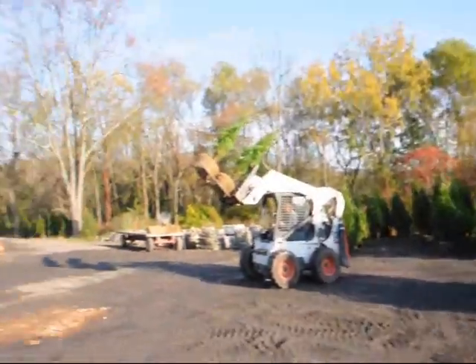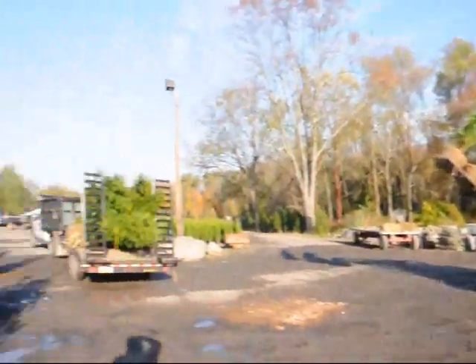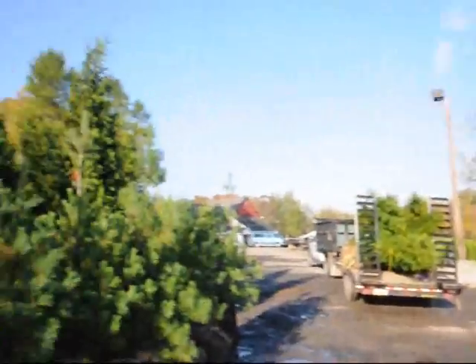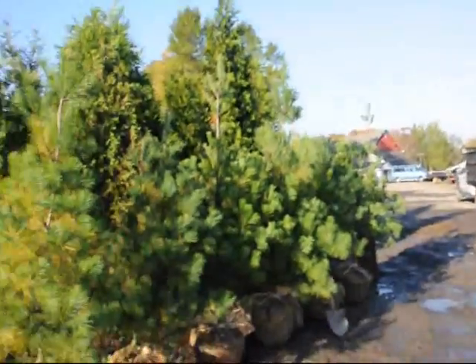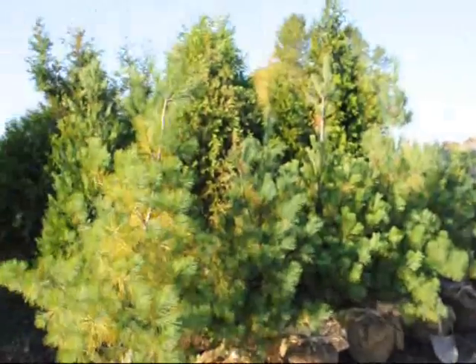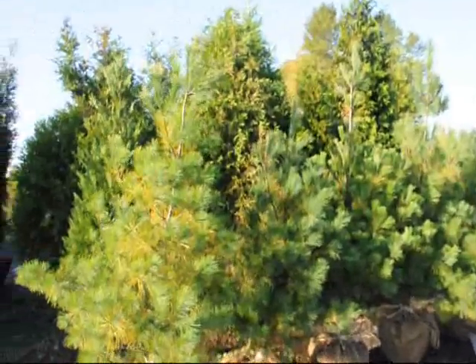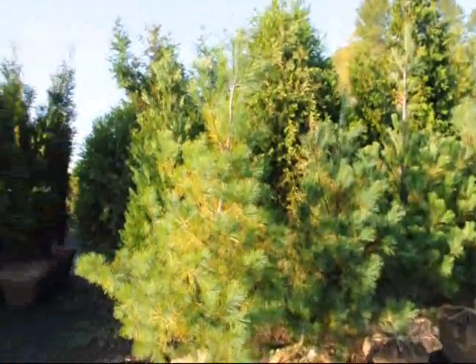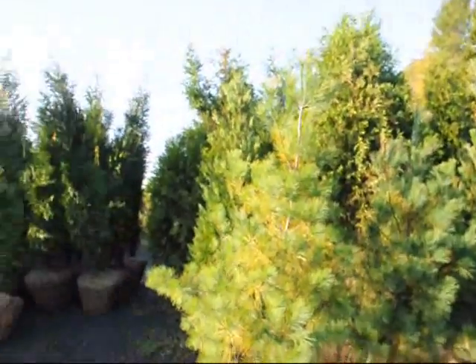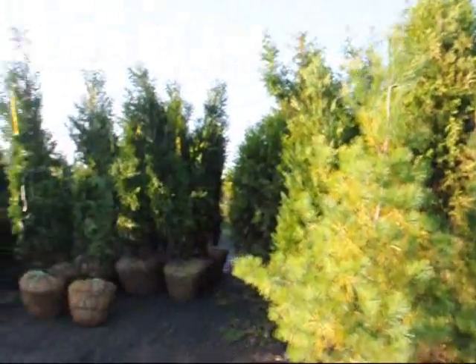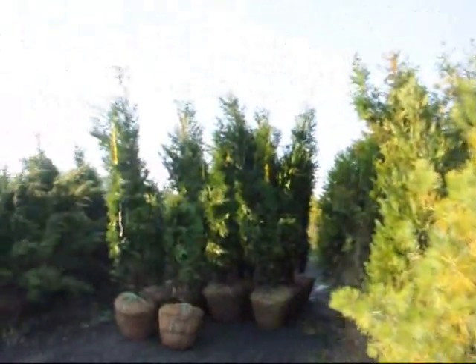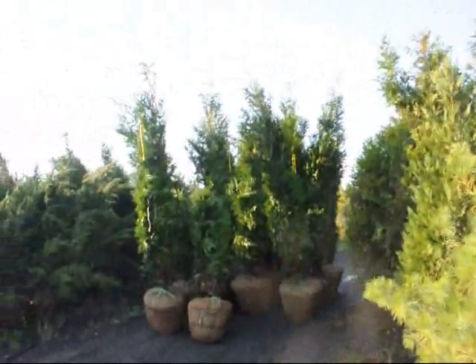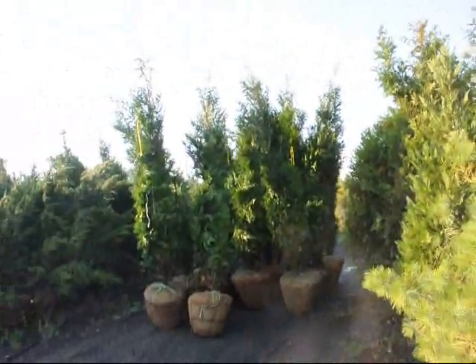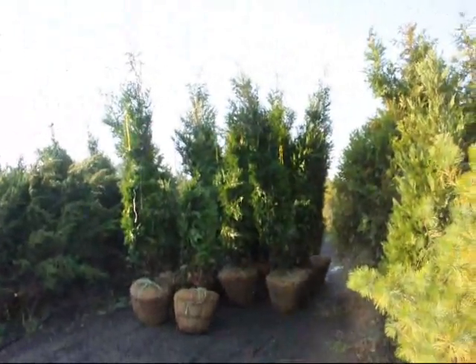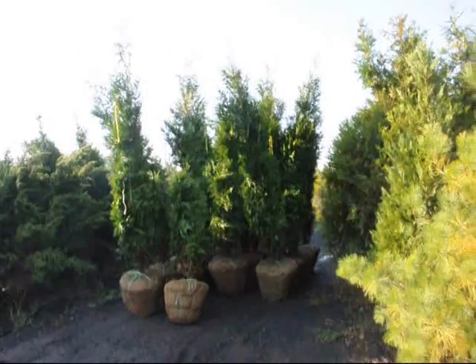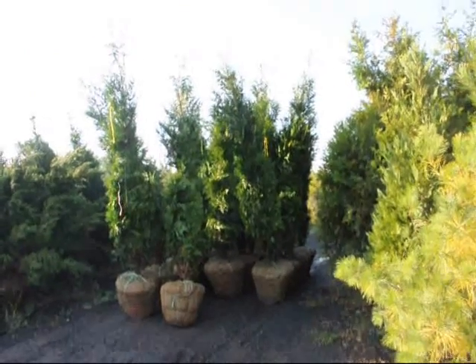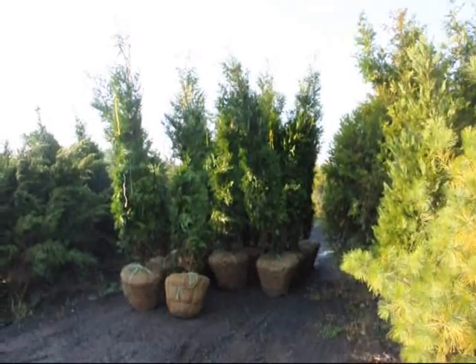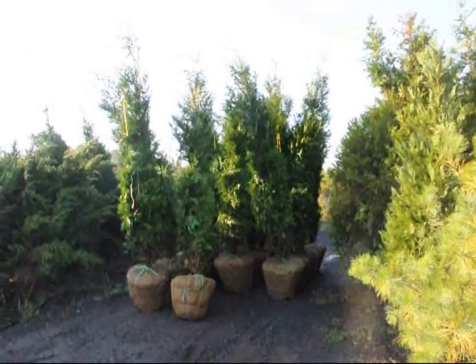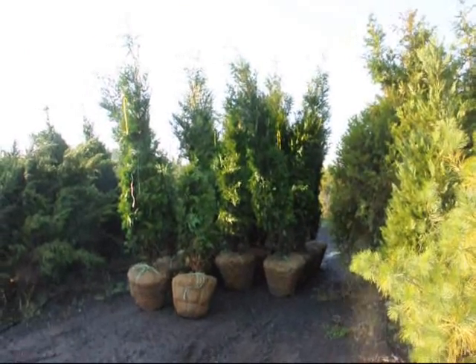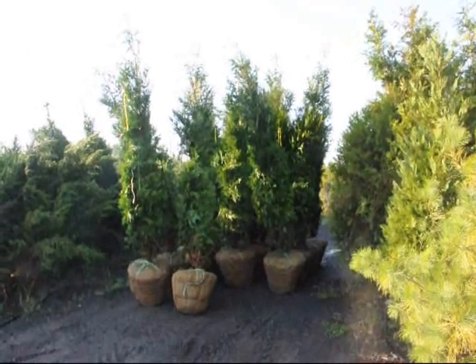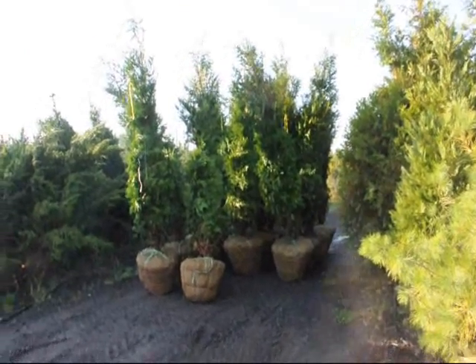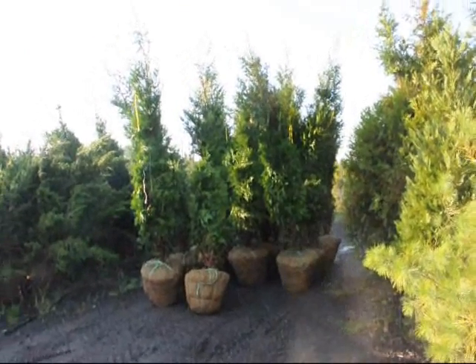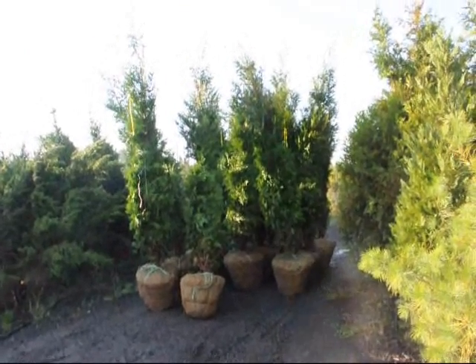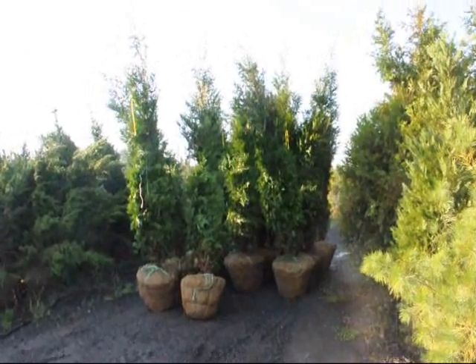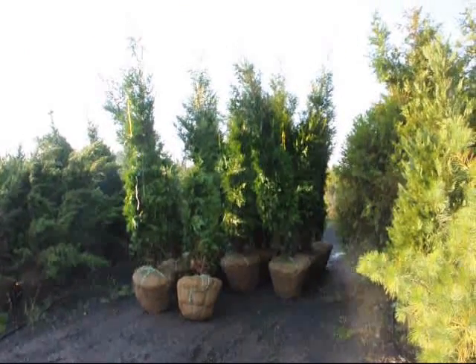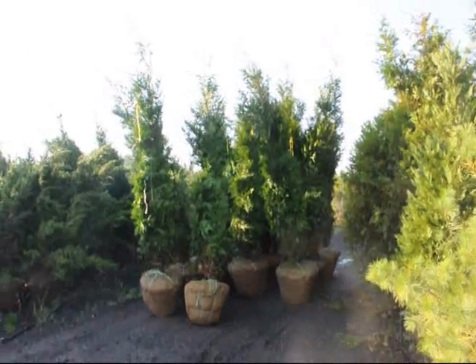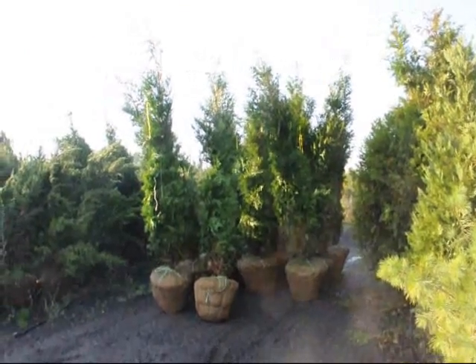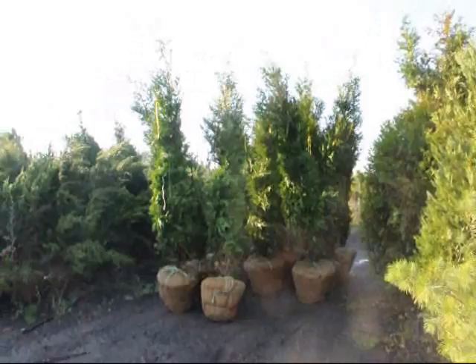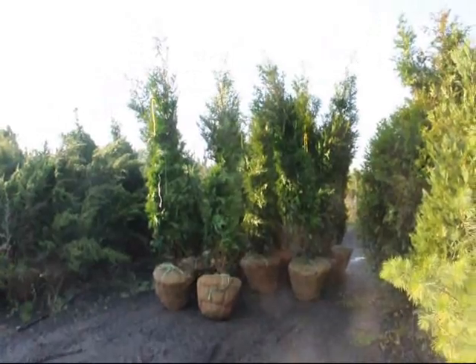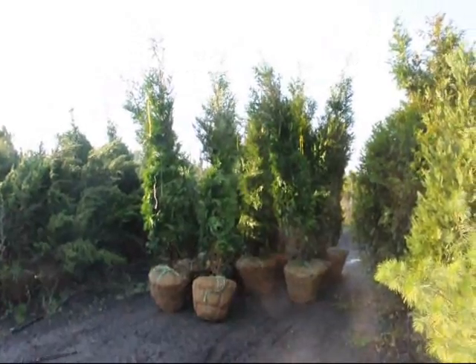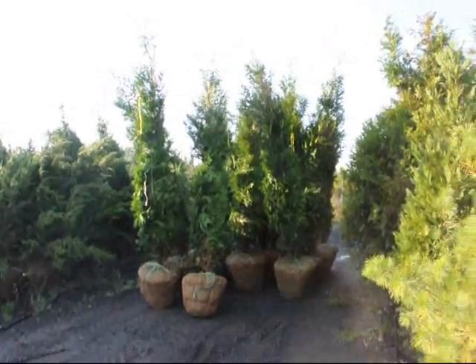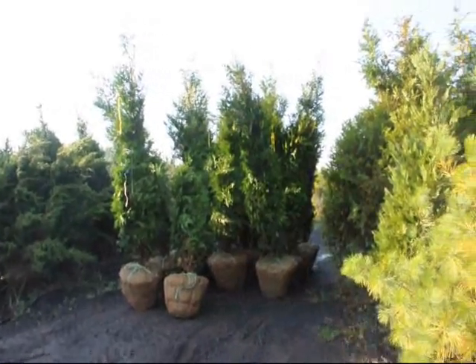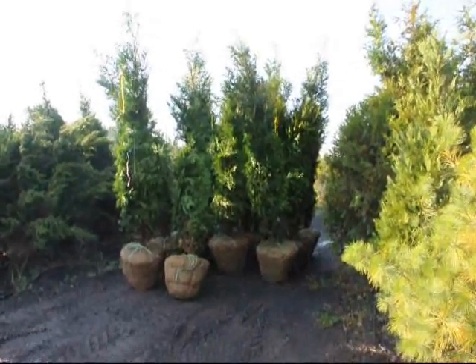So if you need trees, plants, or shrubs, give us a call. Here's some more green giants right here. Give us a call at 215-651-8329. Thank you.